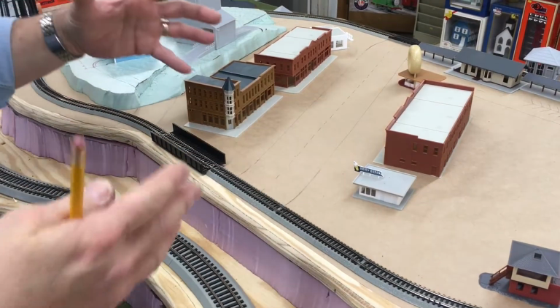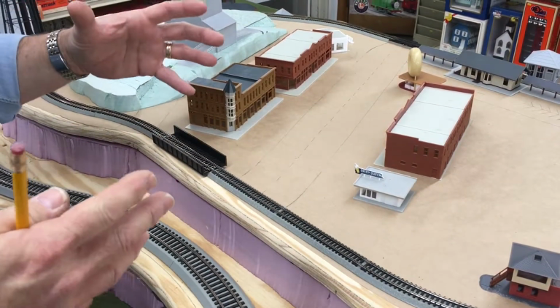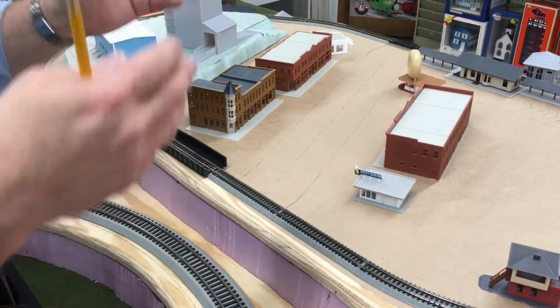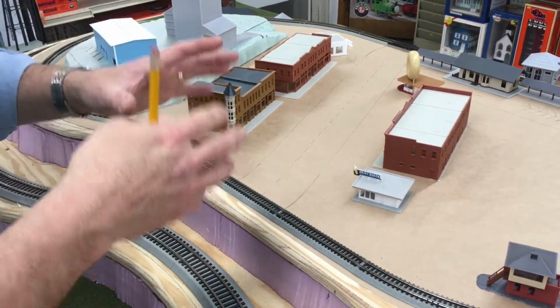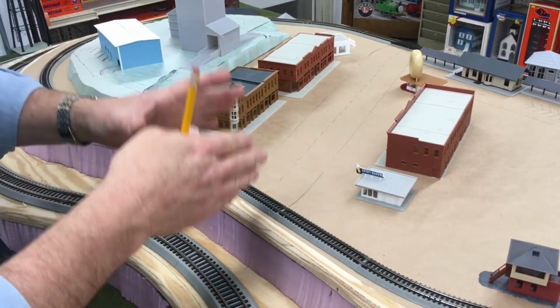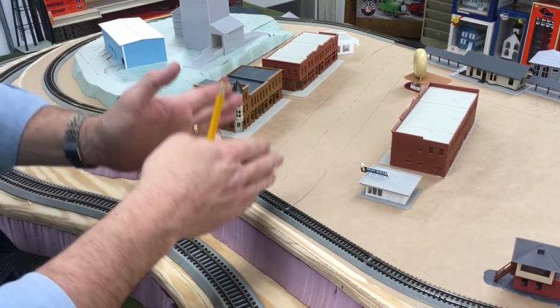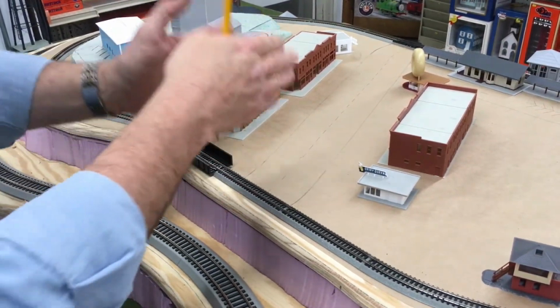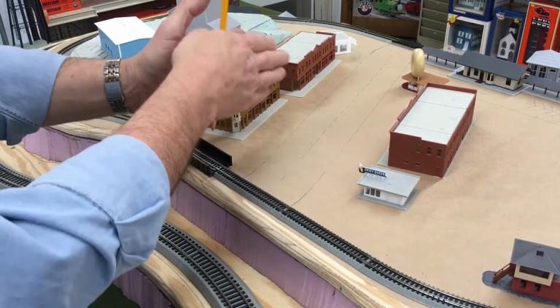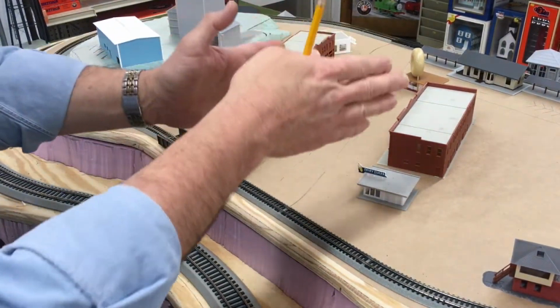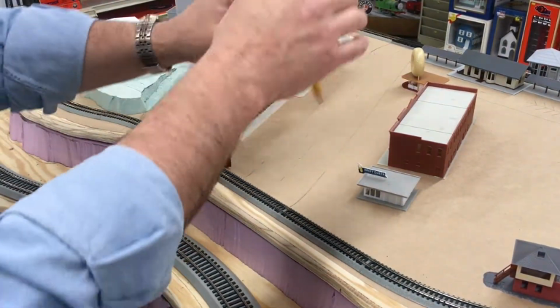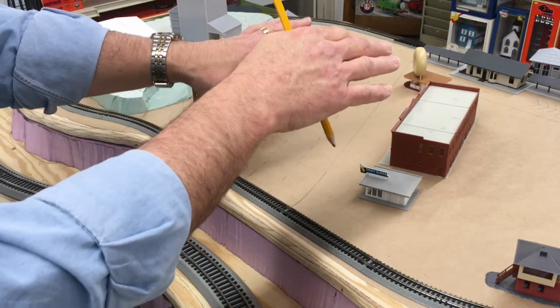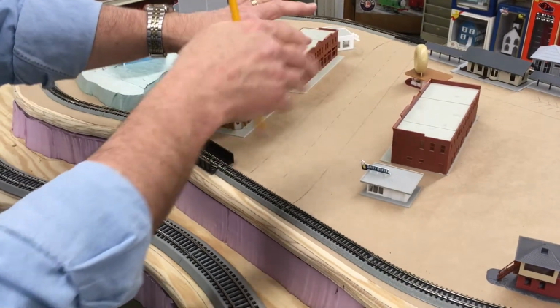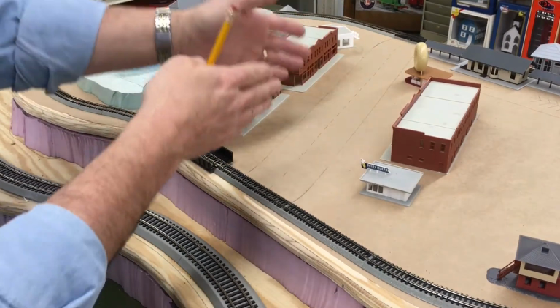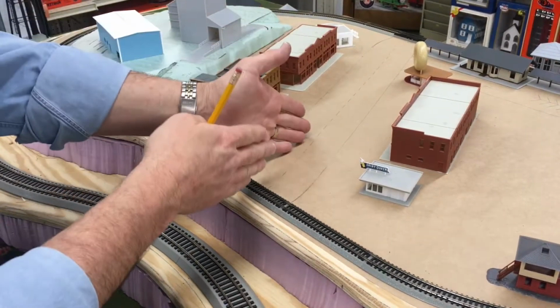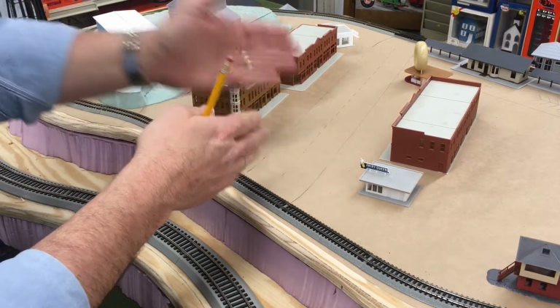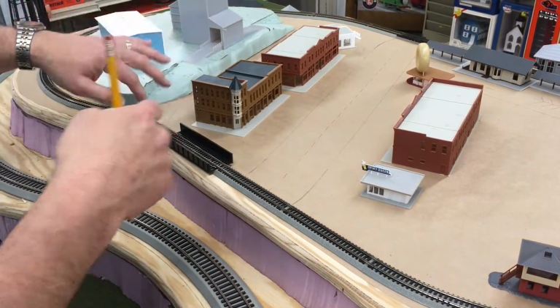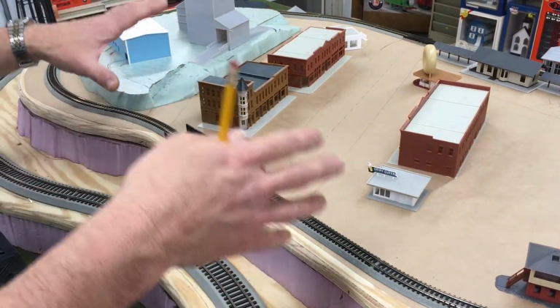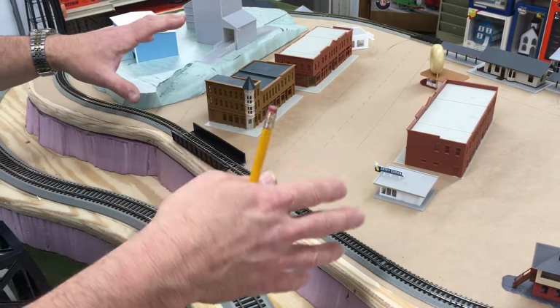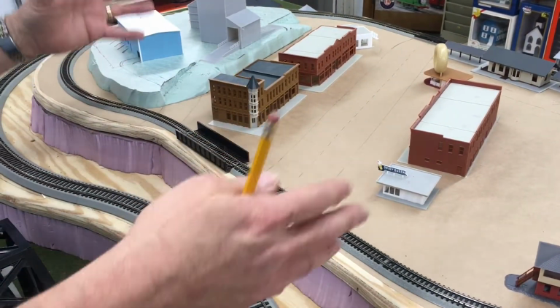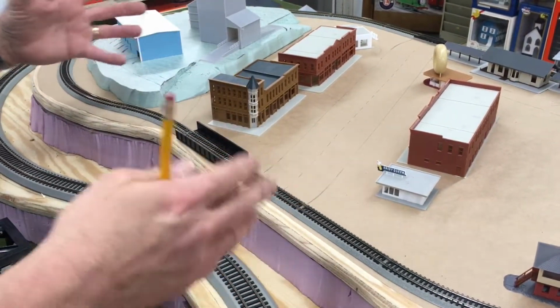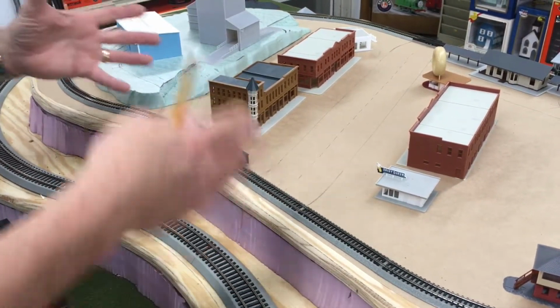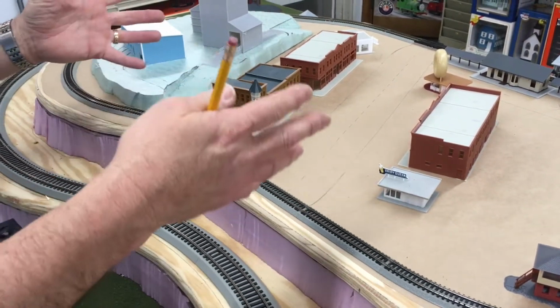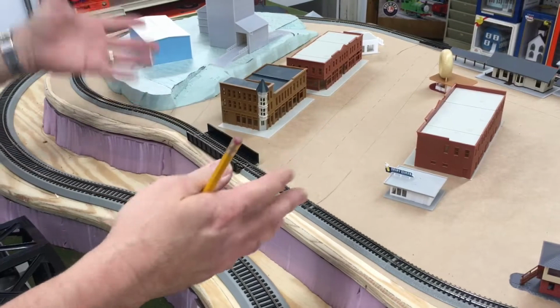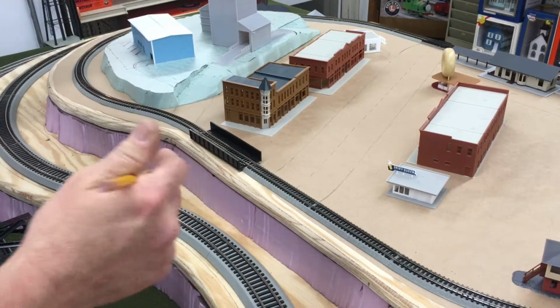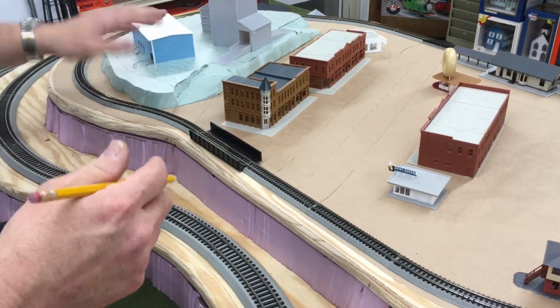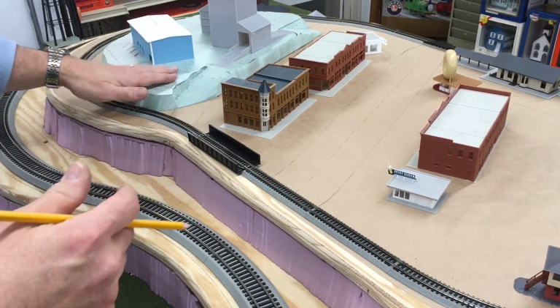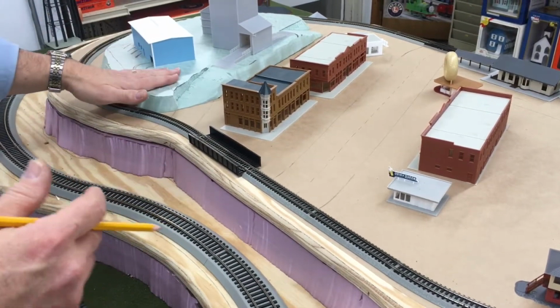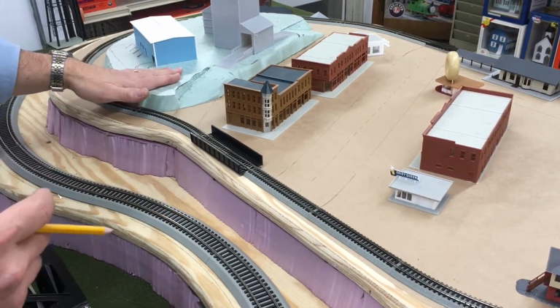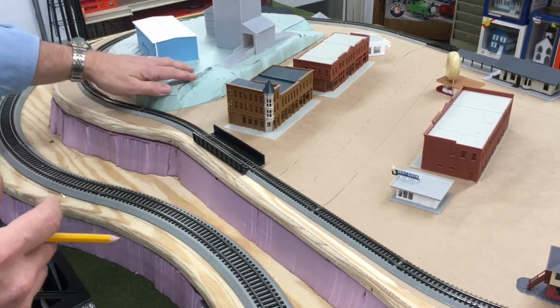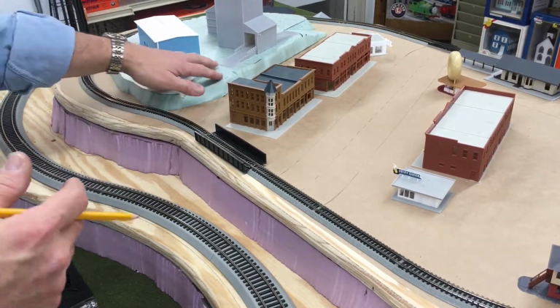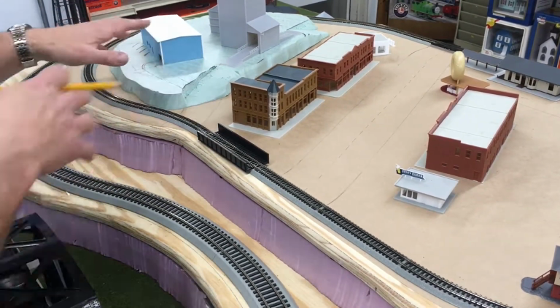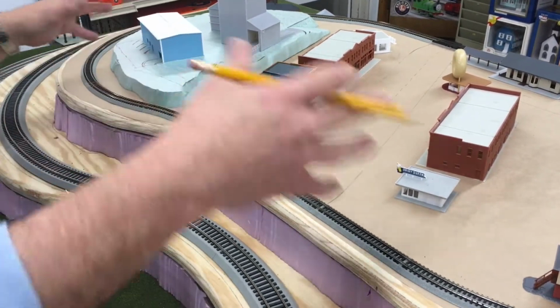Why am I doing this? This way I'll know exactly what I have to accomplish — where I have to put parking lots, where I have to put a road, where I have to put other features. And then the next step after this will be to probably start putting plaster cloth over some of this foam up on the top.